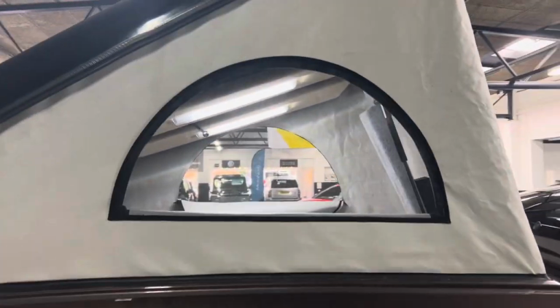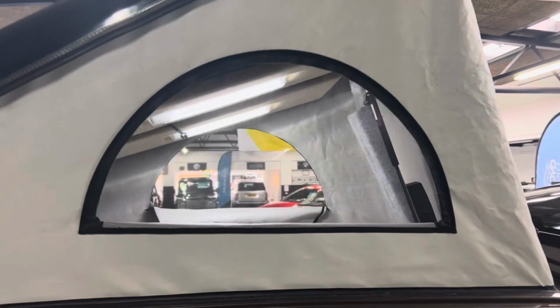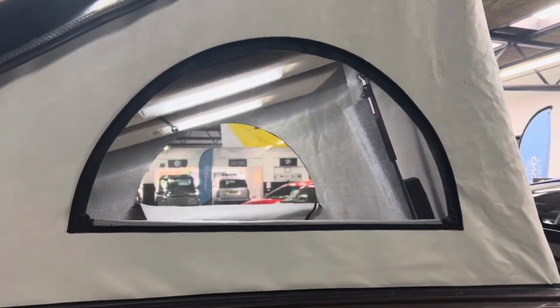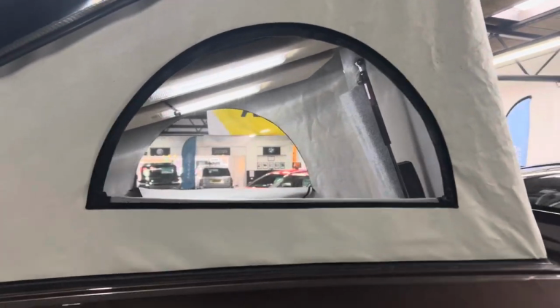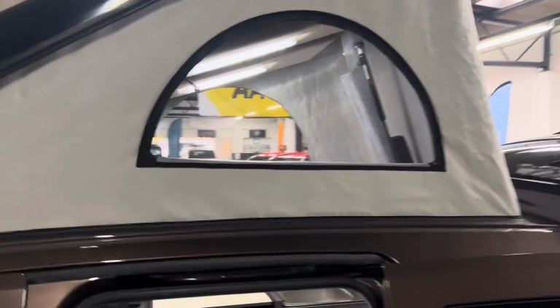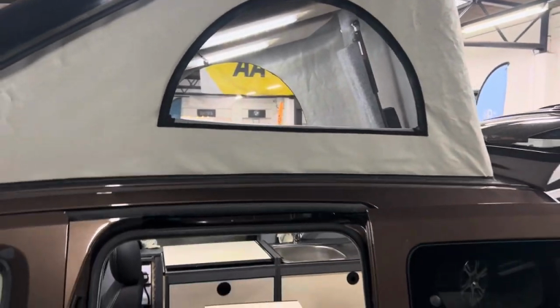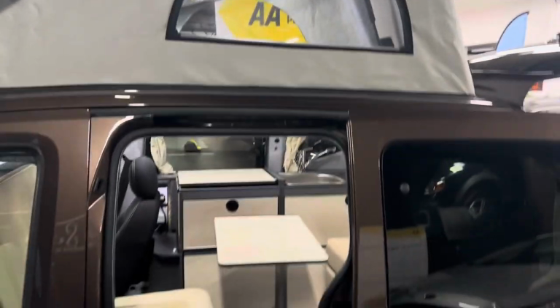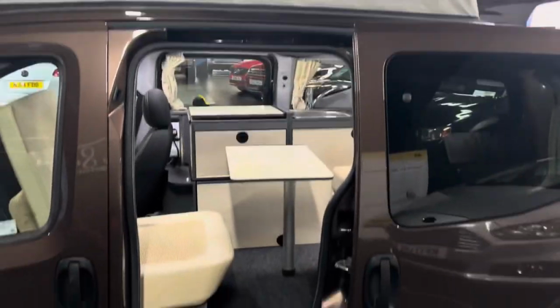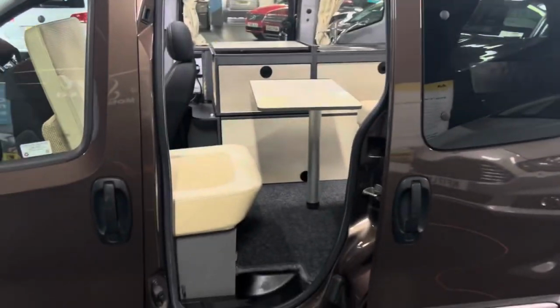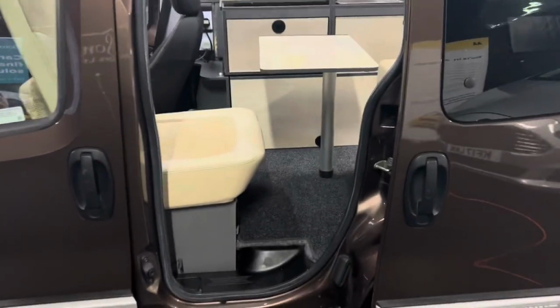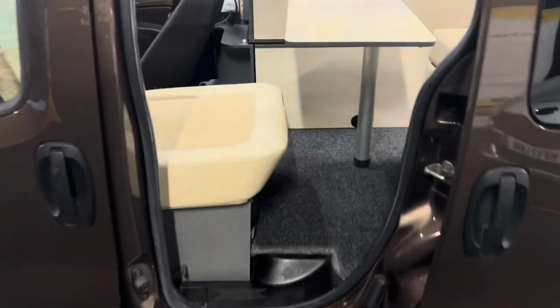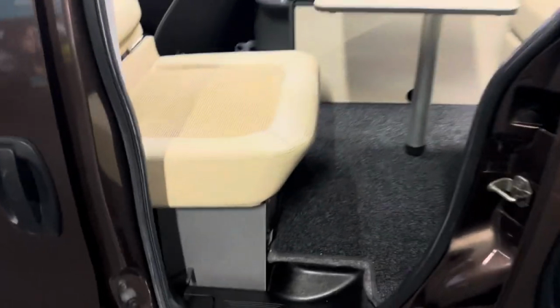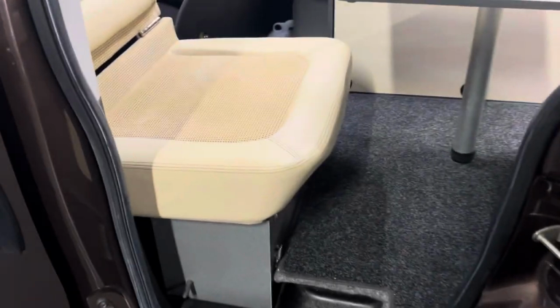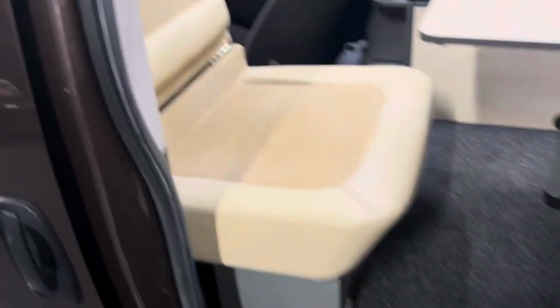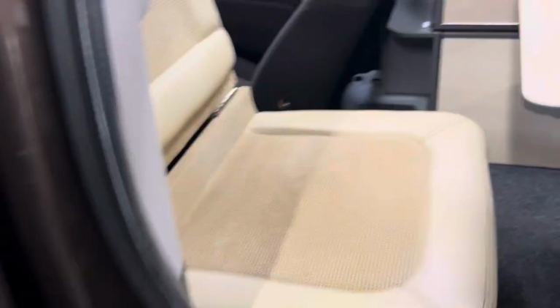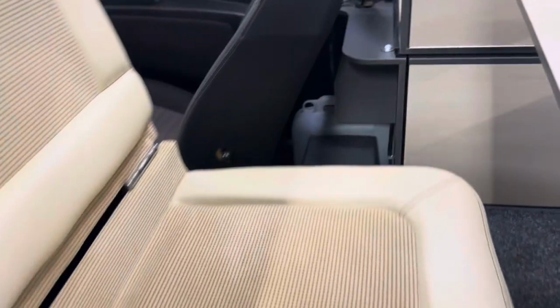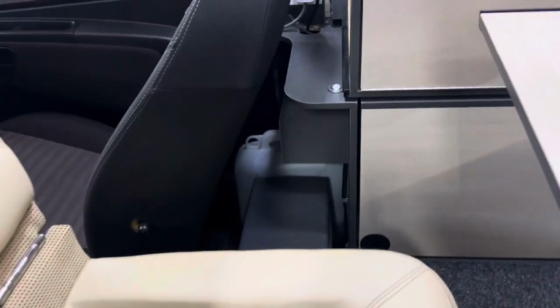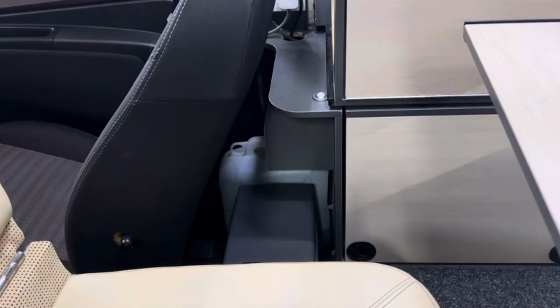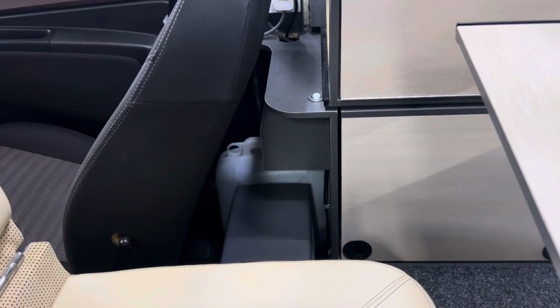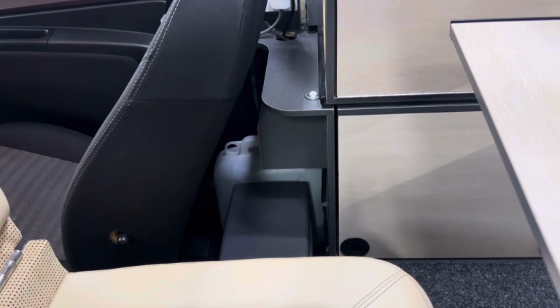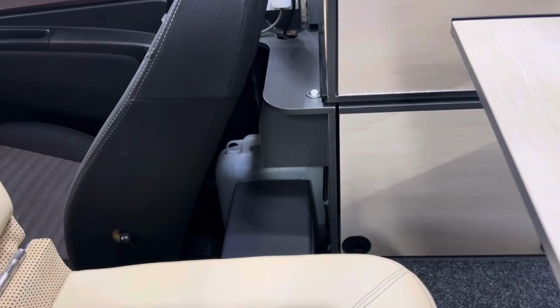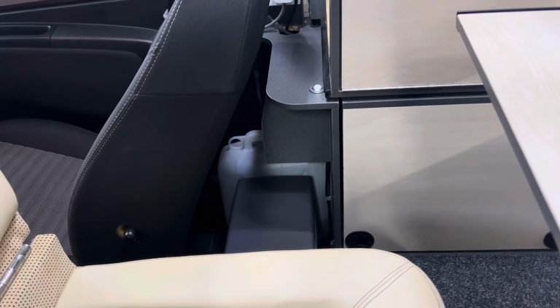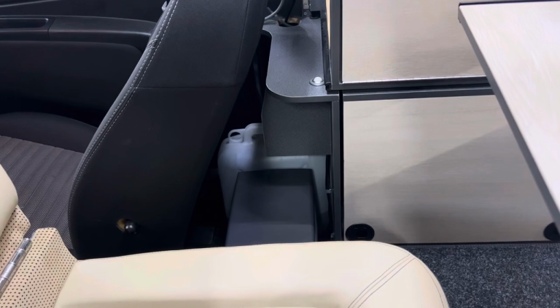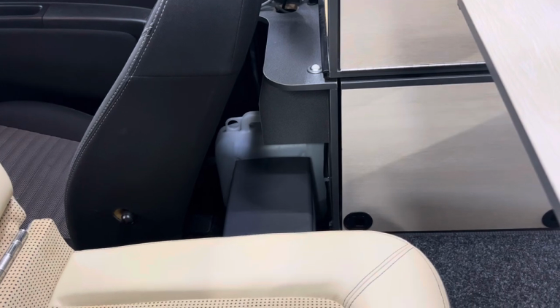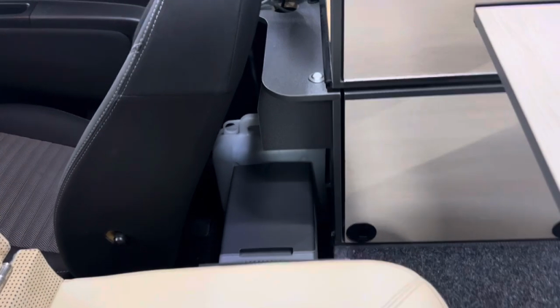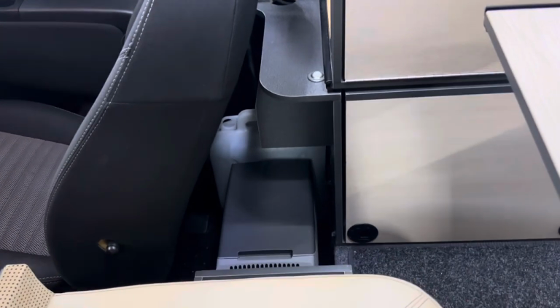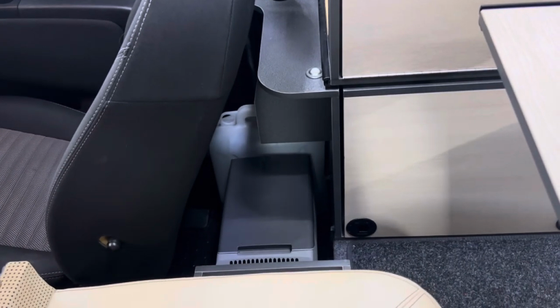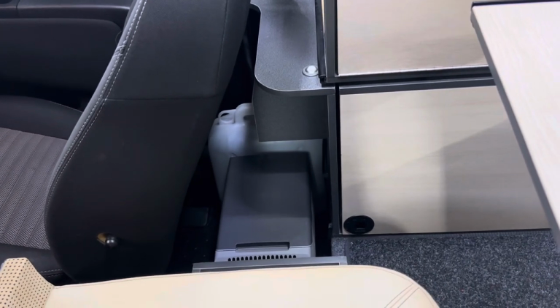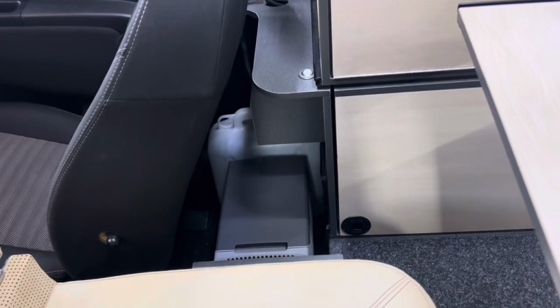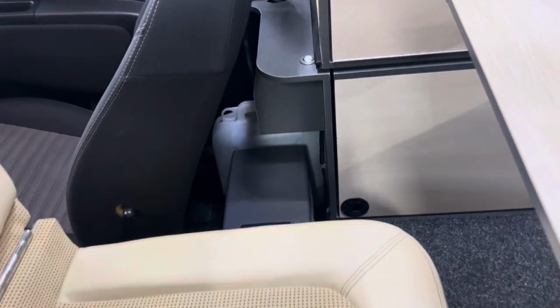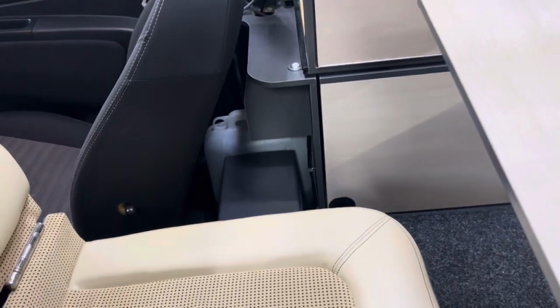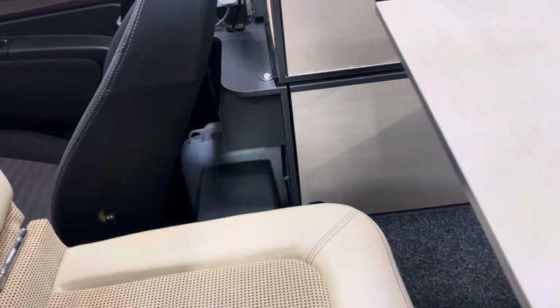You can see the fly nets on the roof and those windows do shut. You've got a little water tank down there you can literally just lift out and go and fill up — really nice and easy to use. There's a cooler fridge box just in front of that.